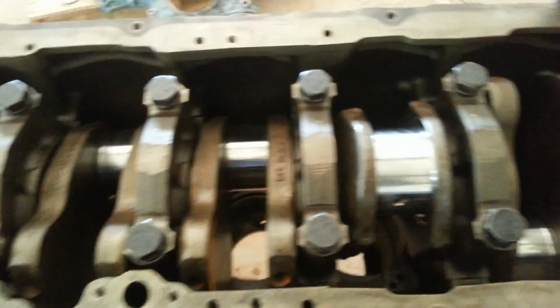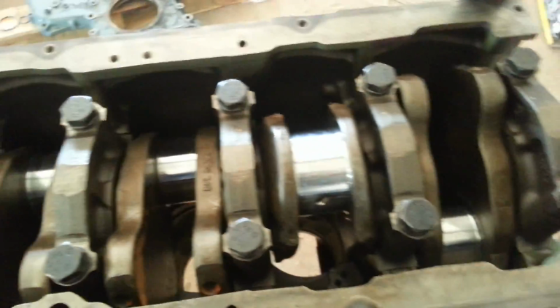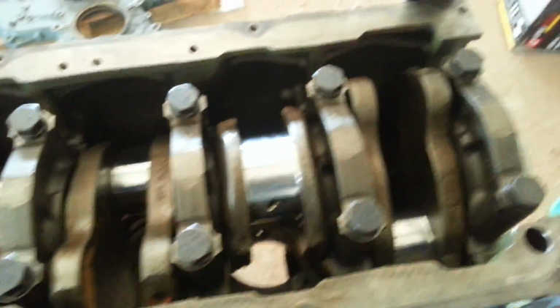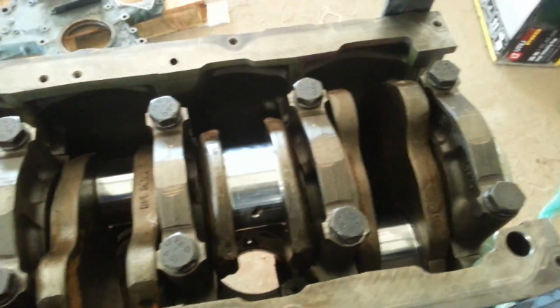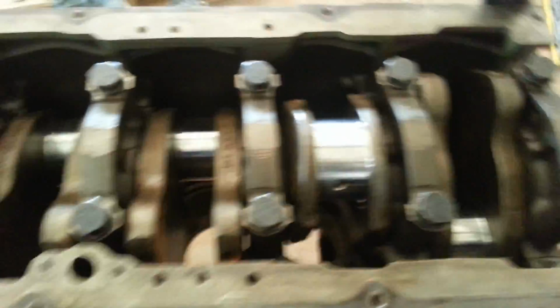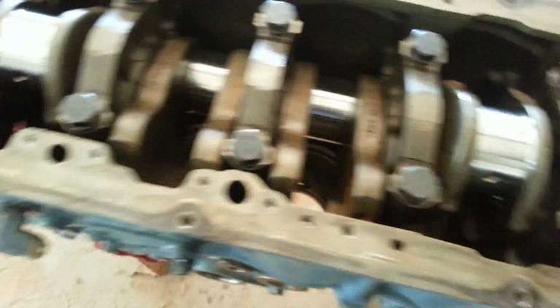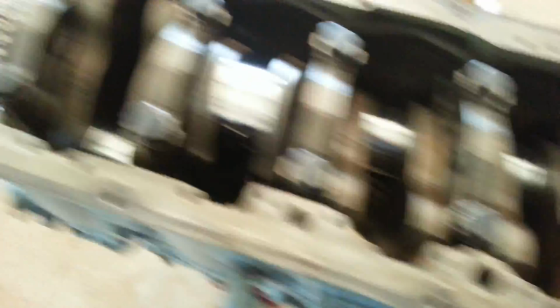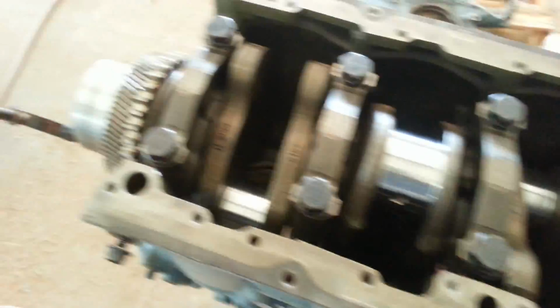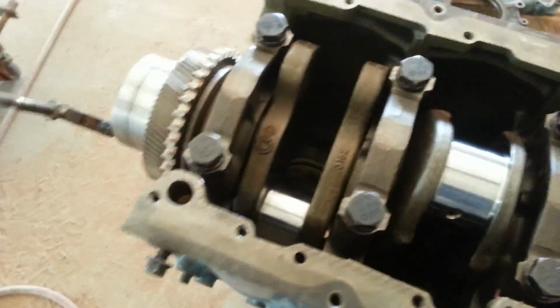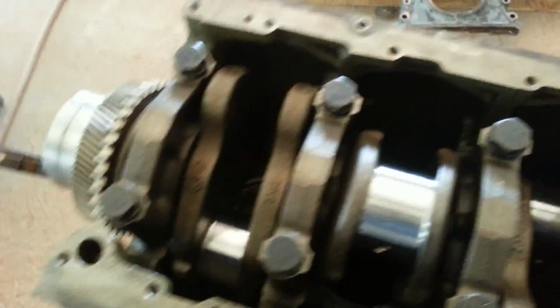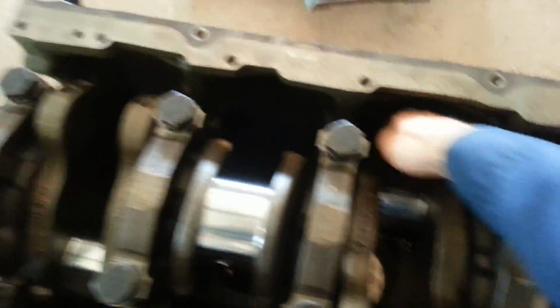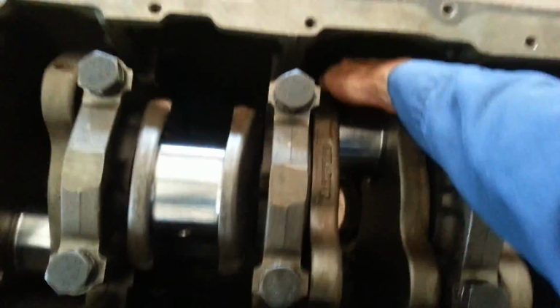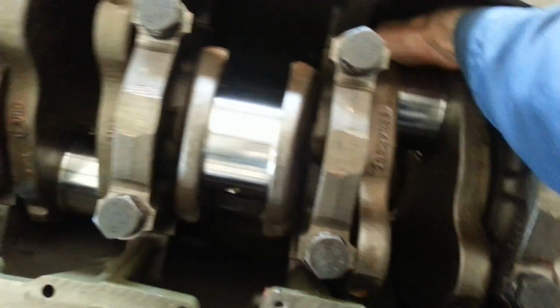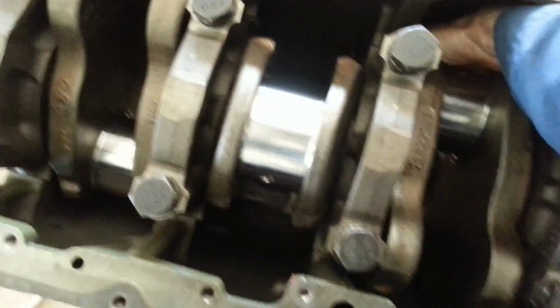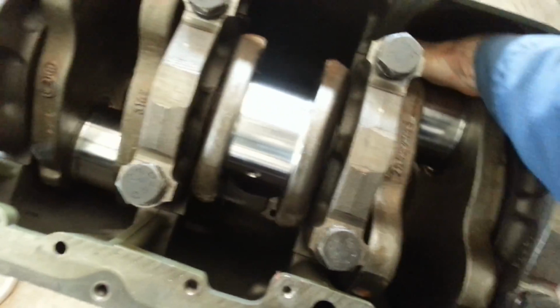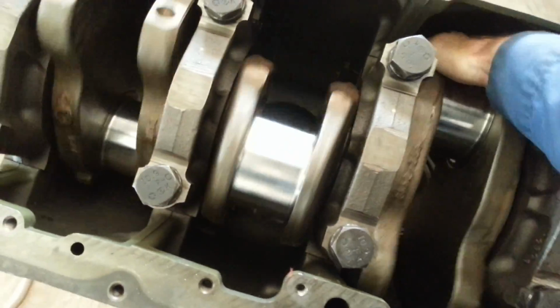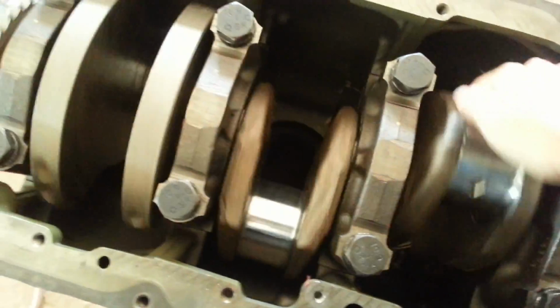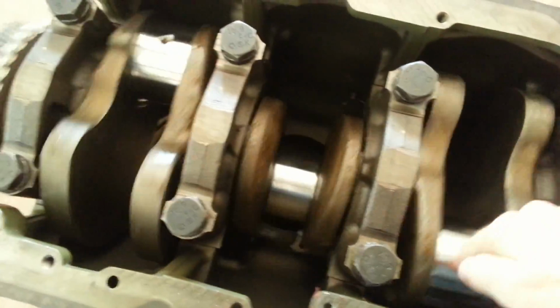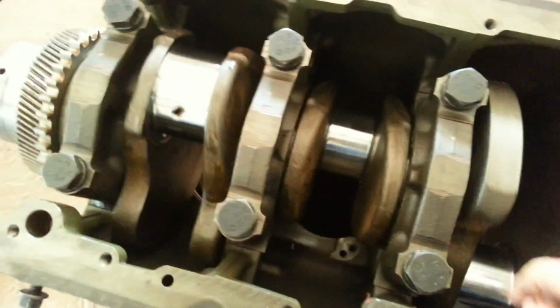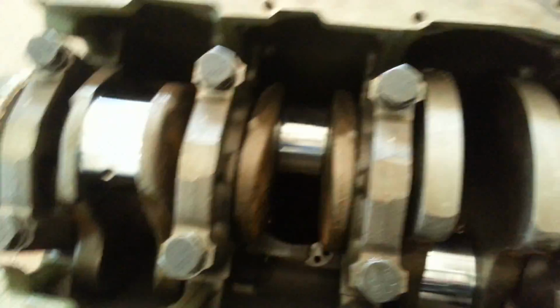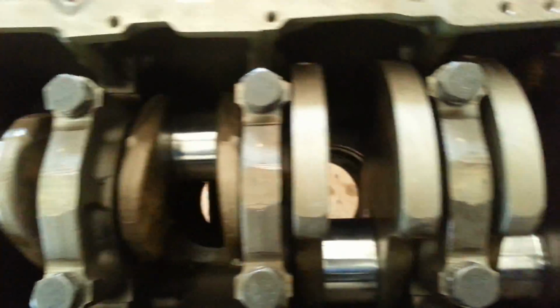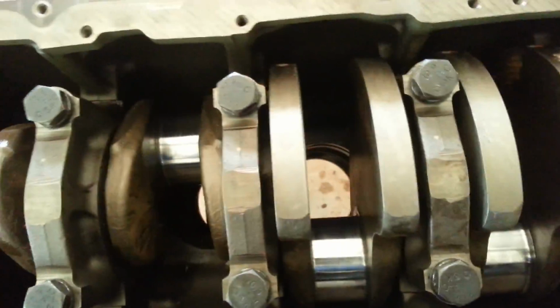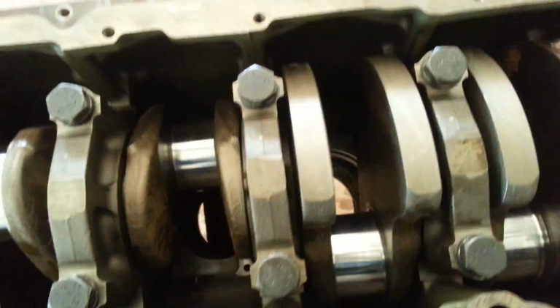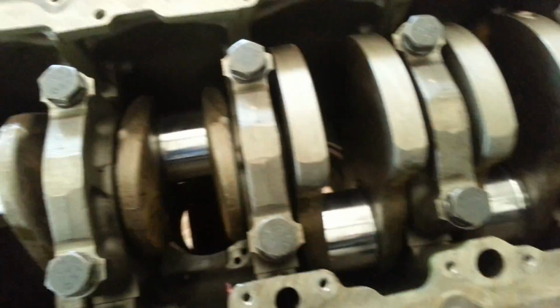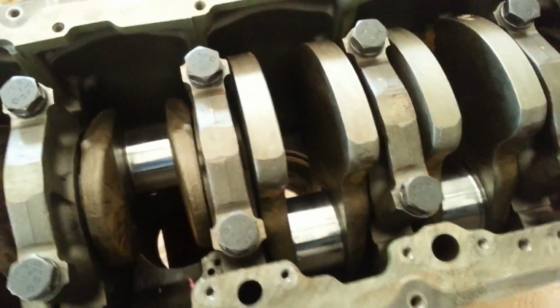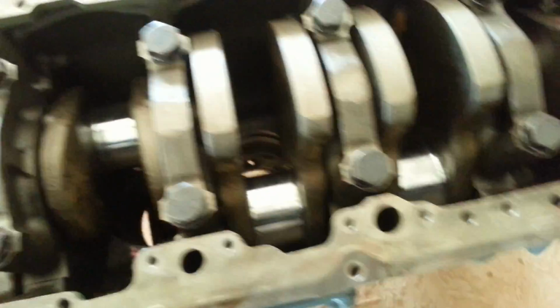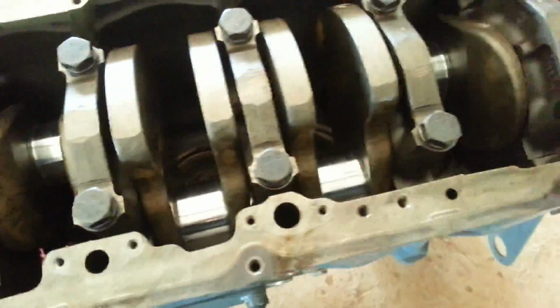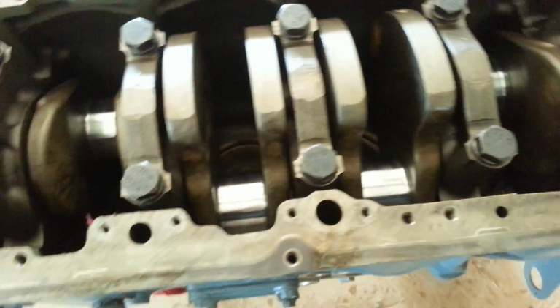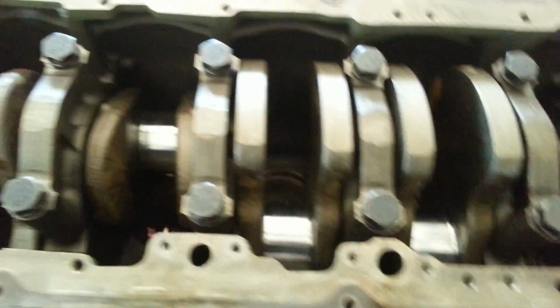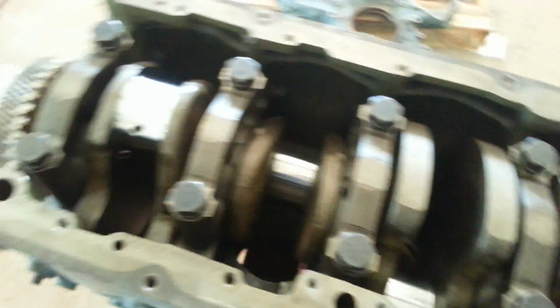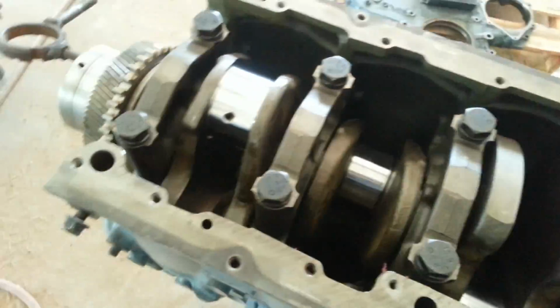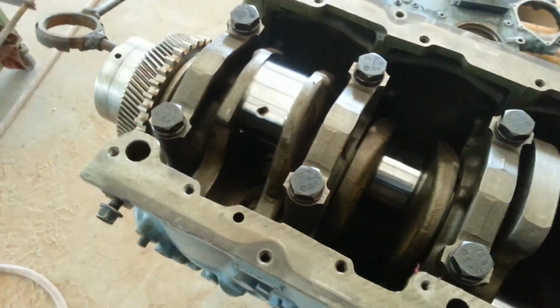We got the crankshaft installed in the engine and she rolls pretty good. There's a lot of weight in there though. Just gotta stand it up on its end — need to put the flywheel housing on.